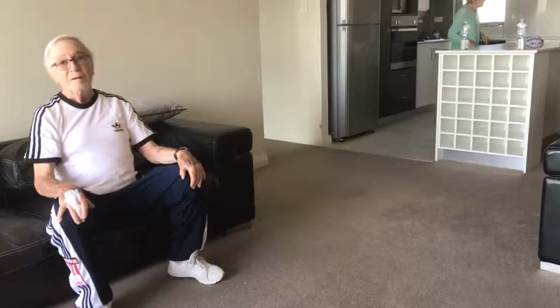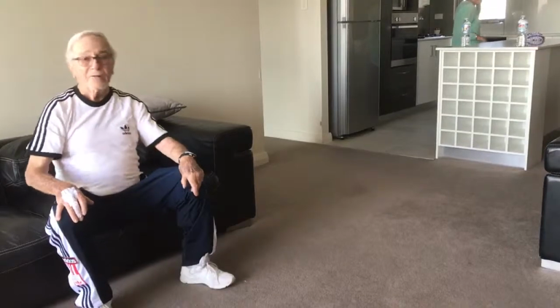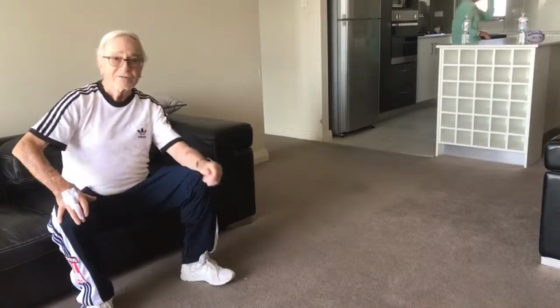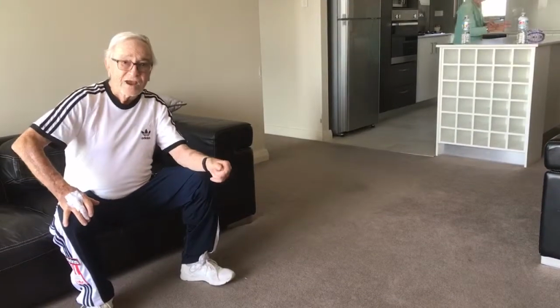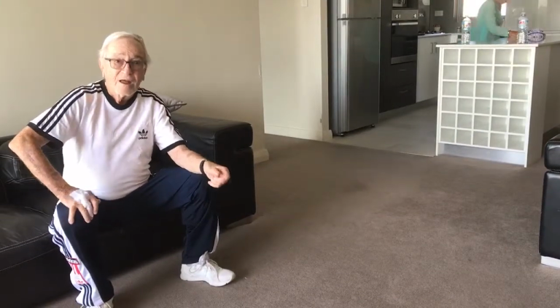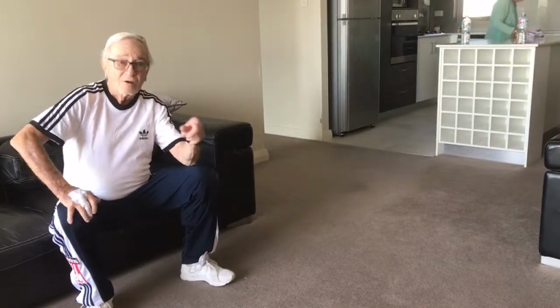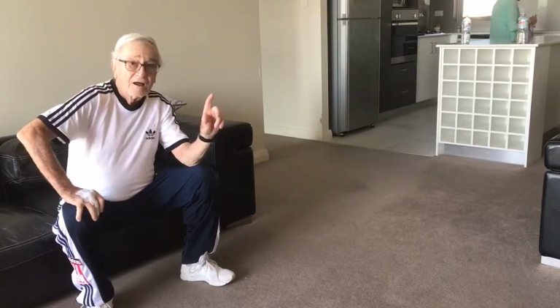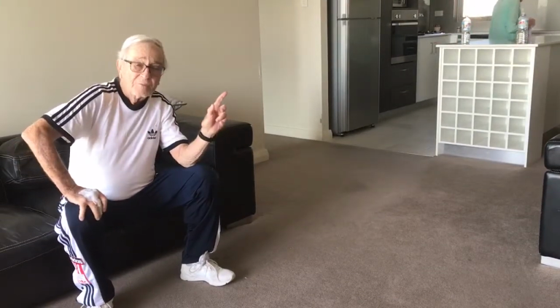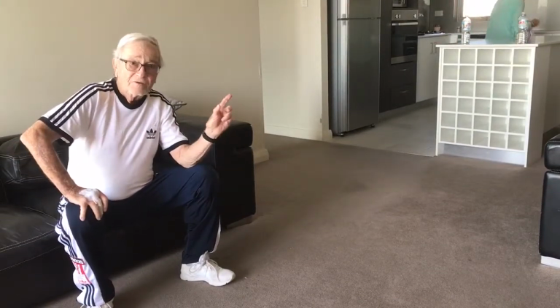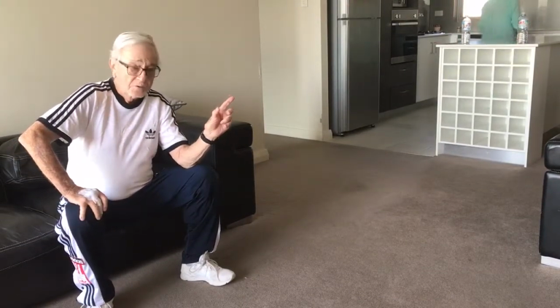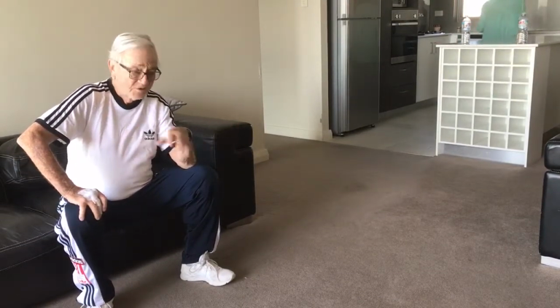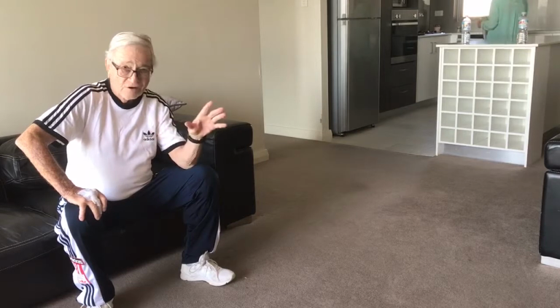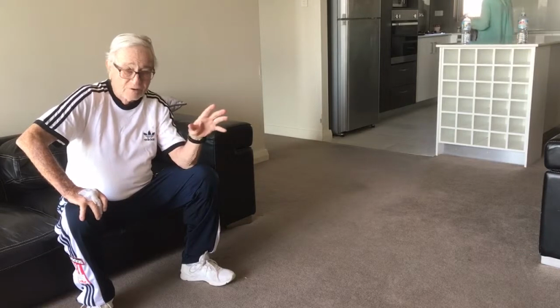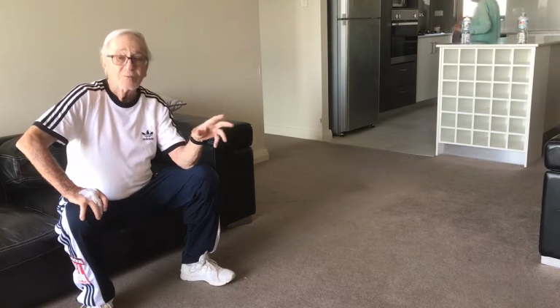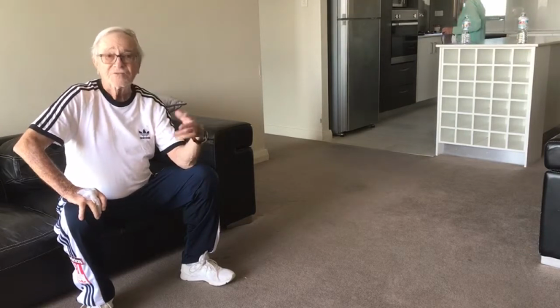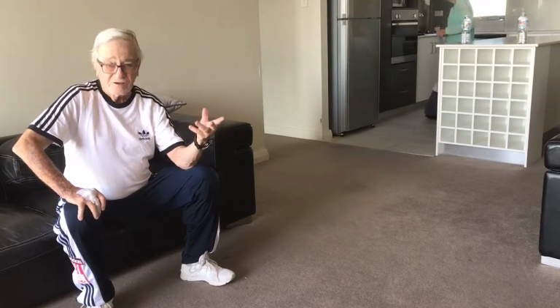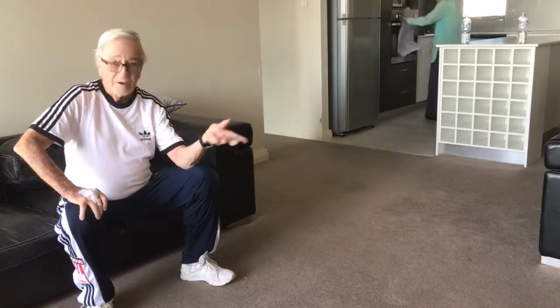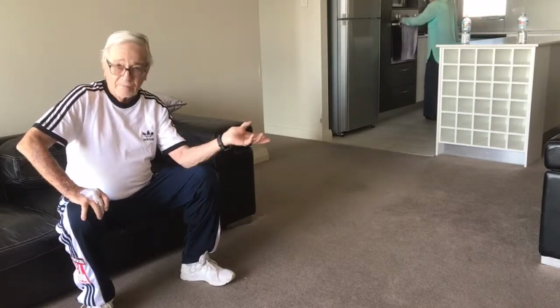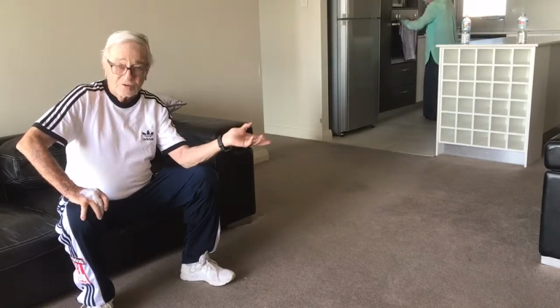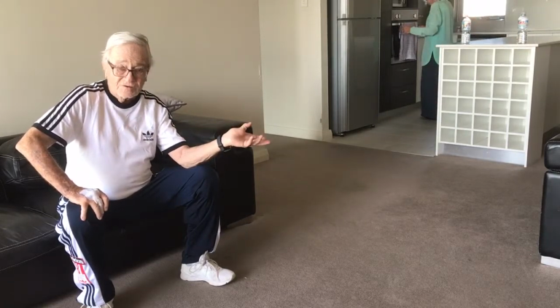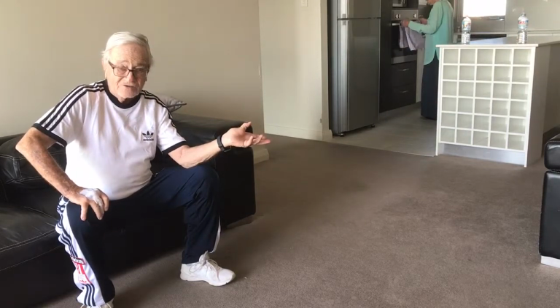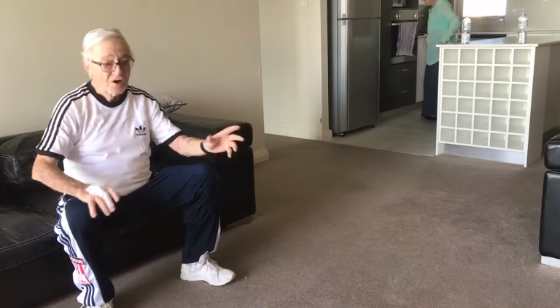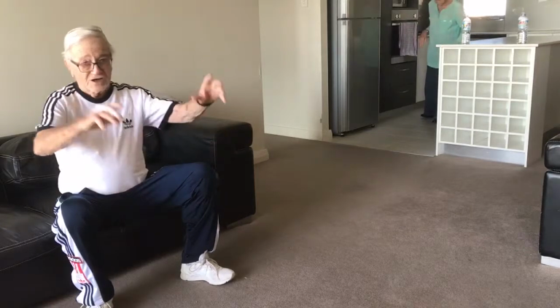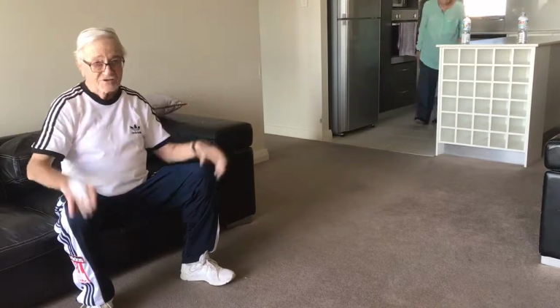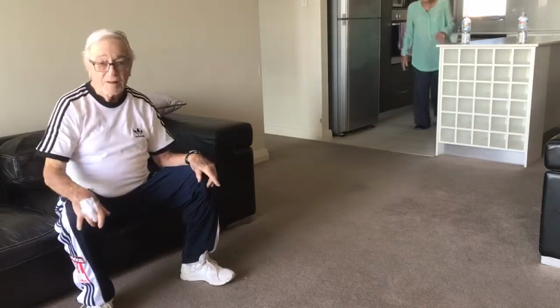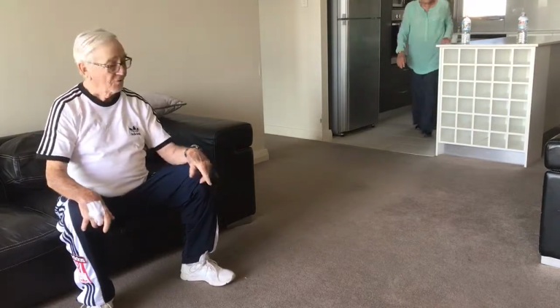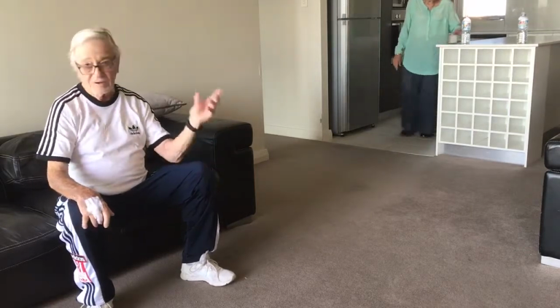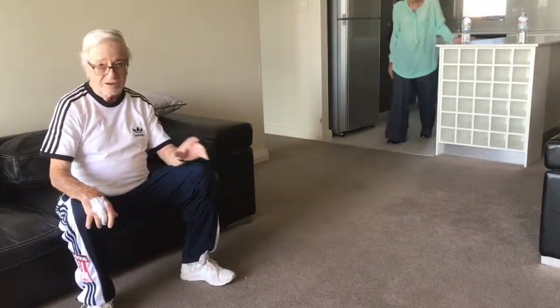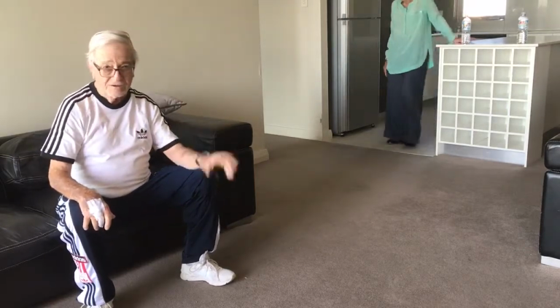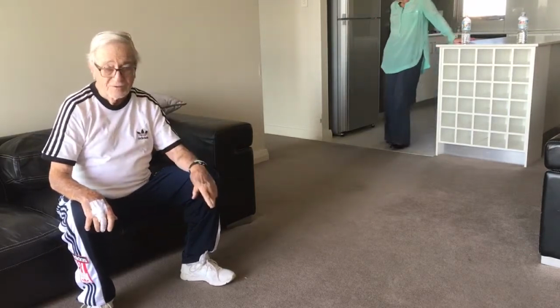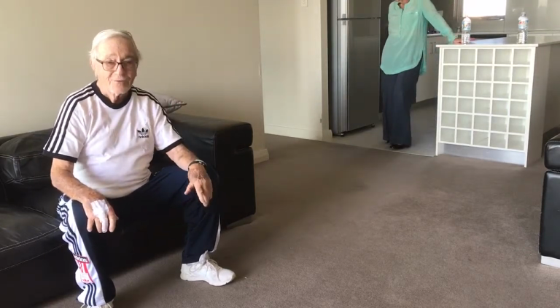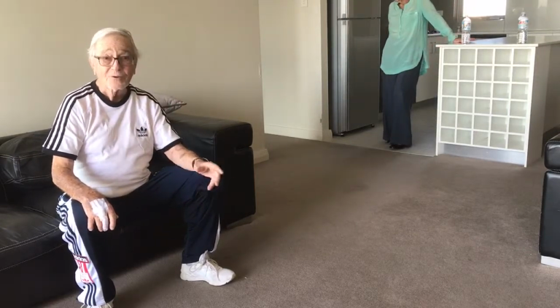Hello there, it's Lance again. Now look, remember in the other video — which was actually hysterical — it wasn't a disaster, but I had my daughter doing certain actions on extension and flexion, and of course it turned out to be rather amusing.